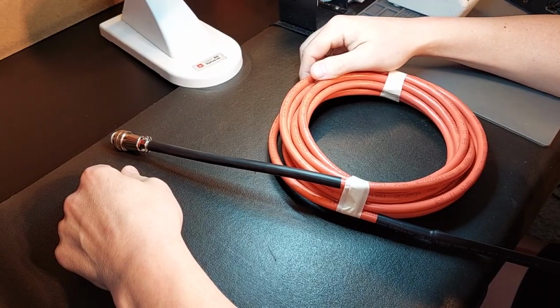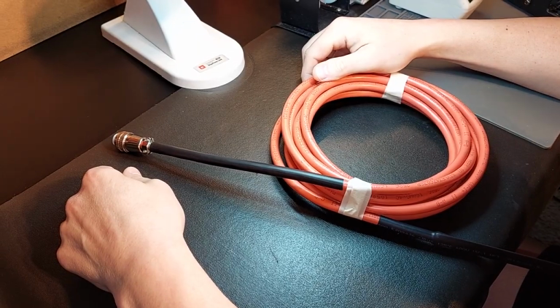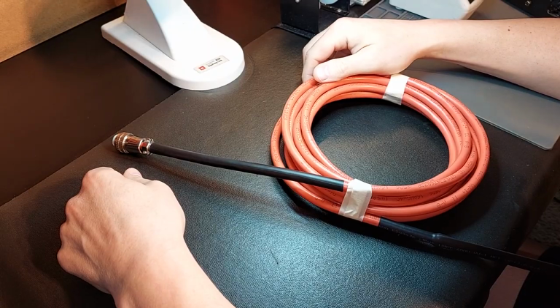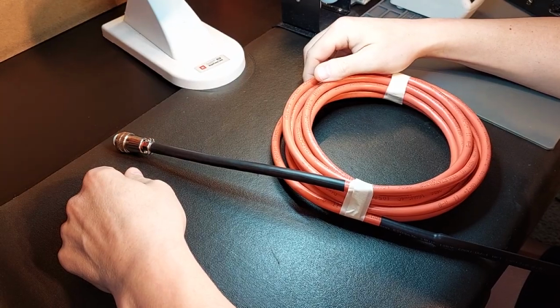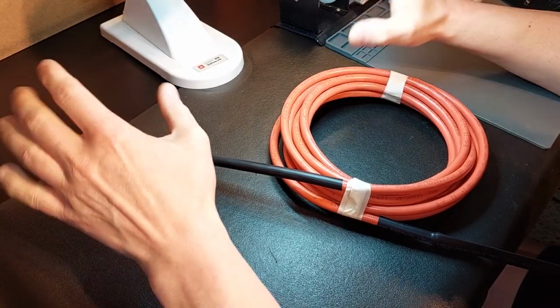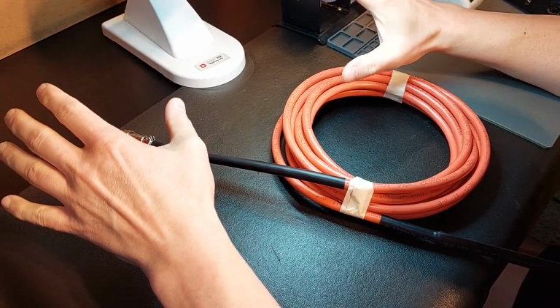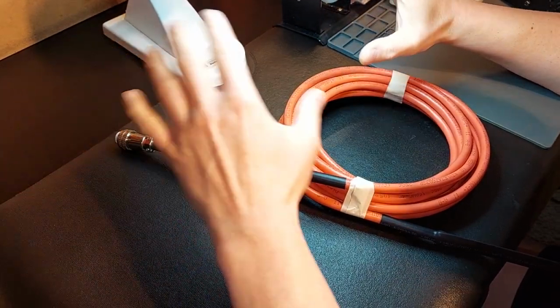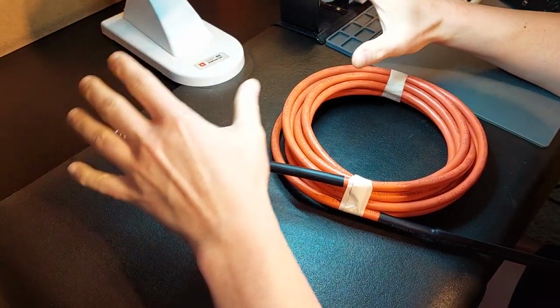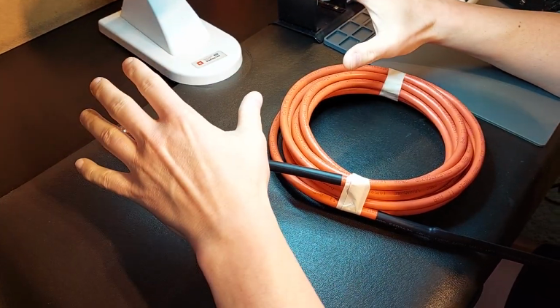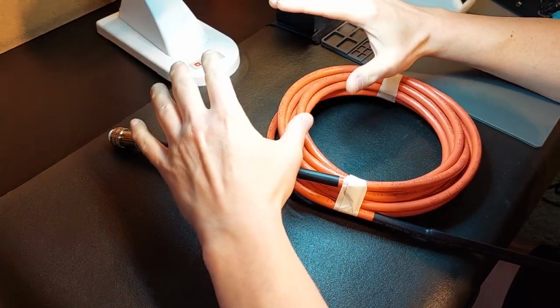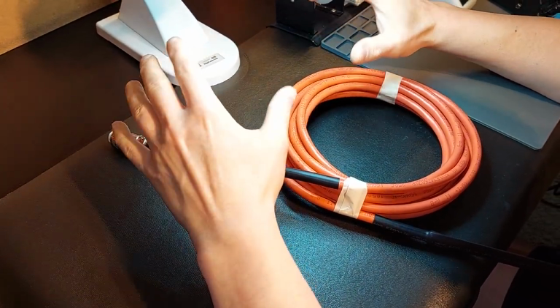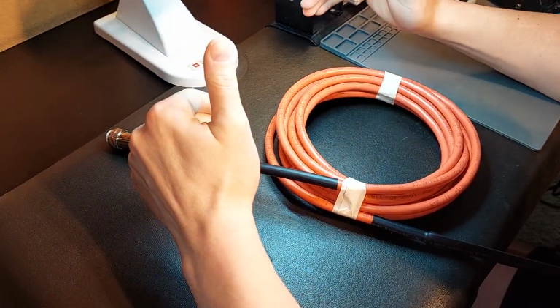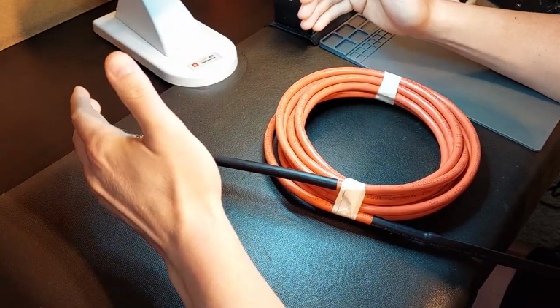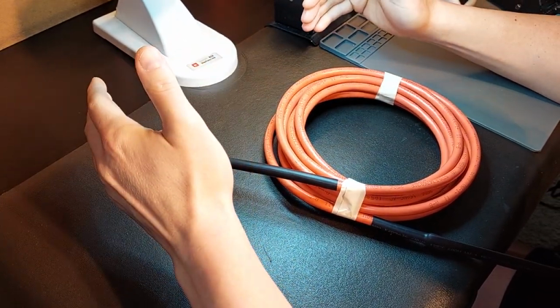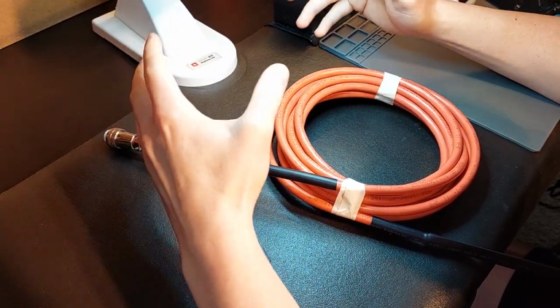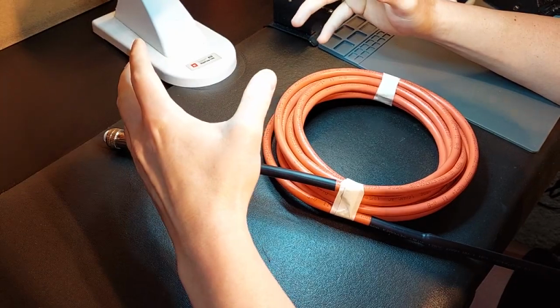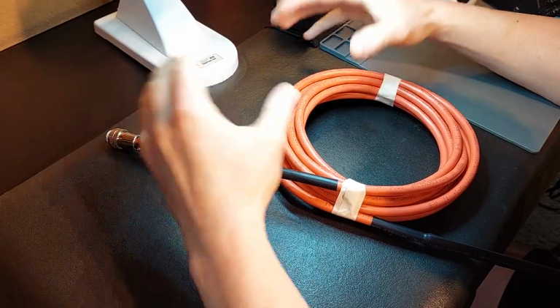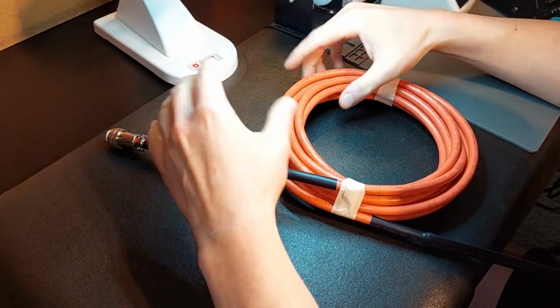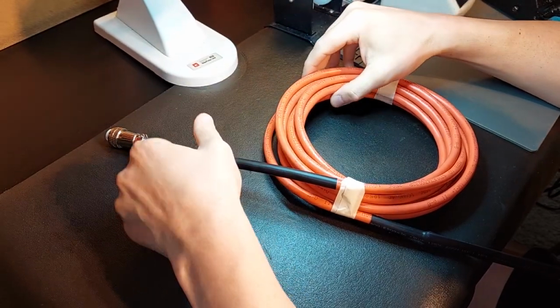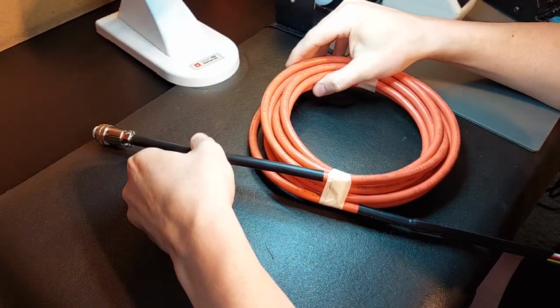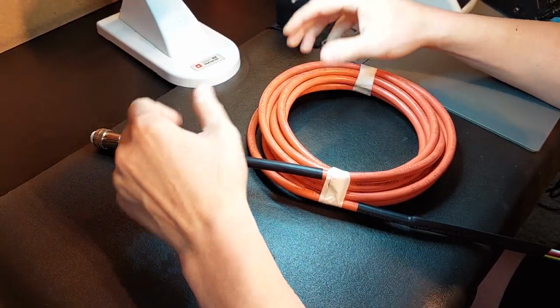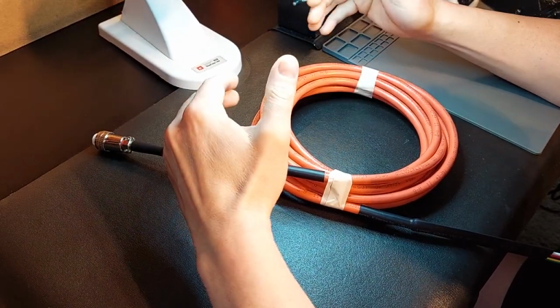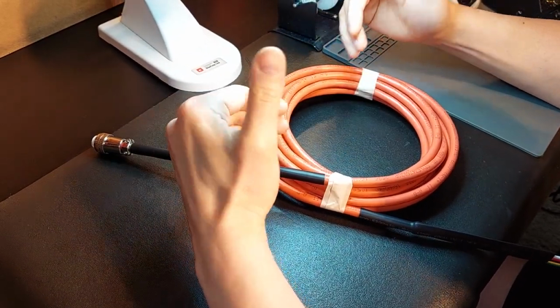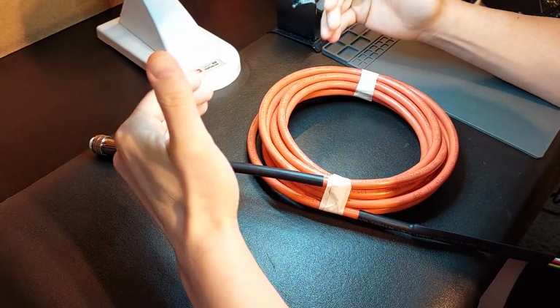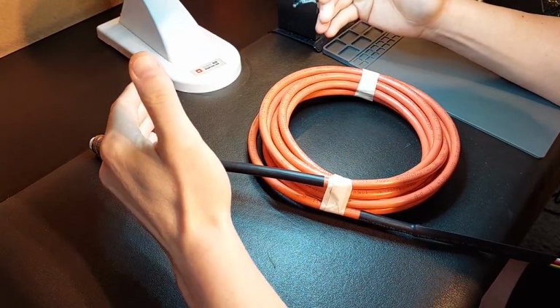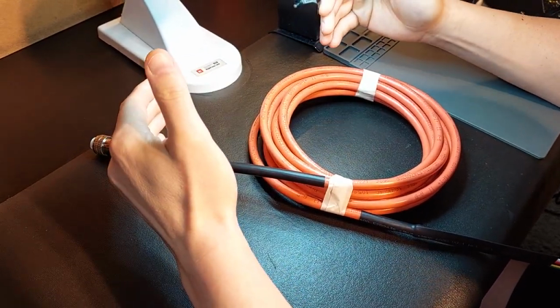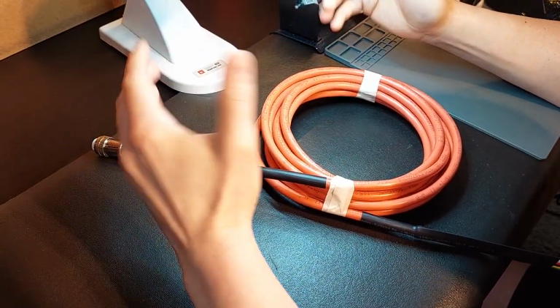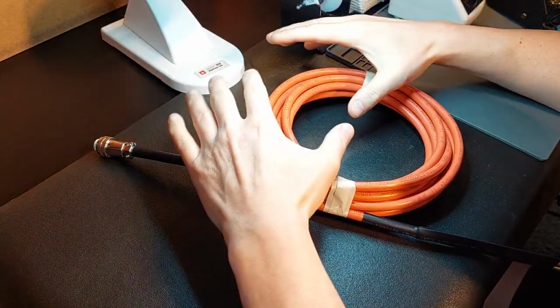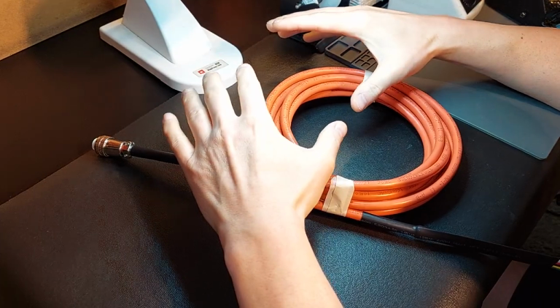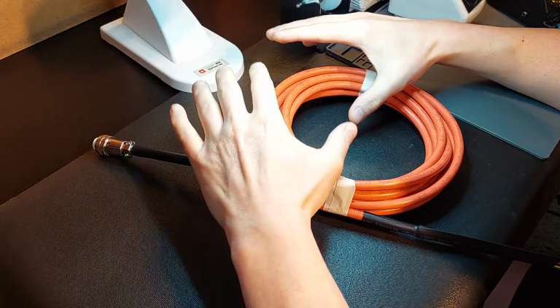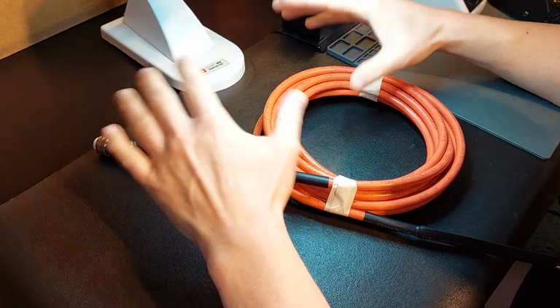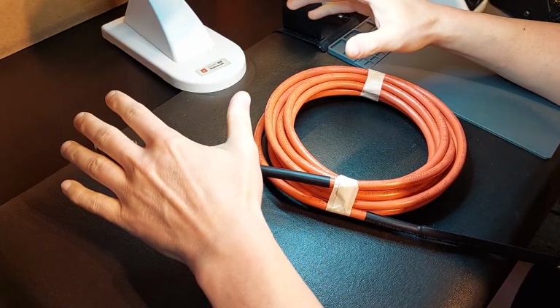Hey guys, it's Vince. Today in this video, I want to discuss a topic that comes up quite frequently when people are getting involved with robotics for production and do not understand the cost of custom-made cables.